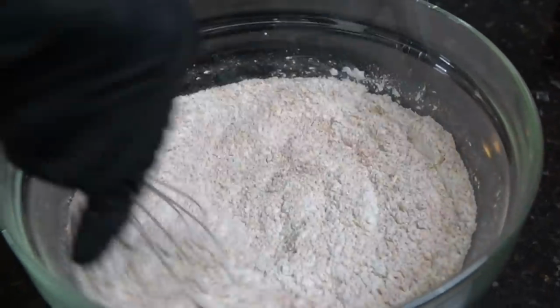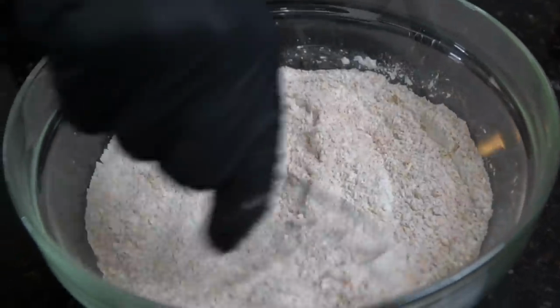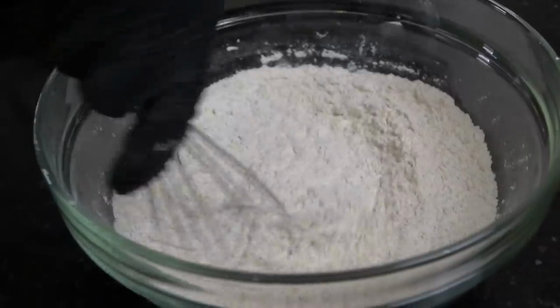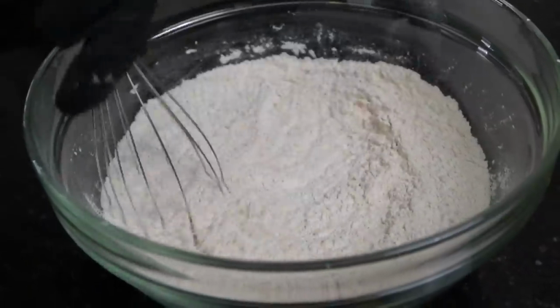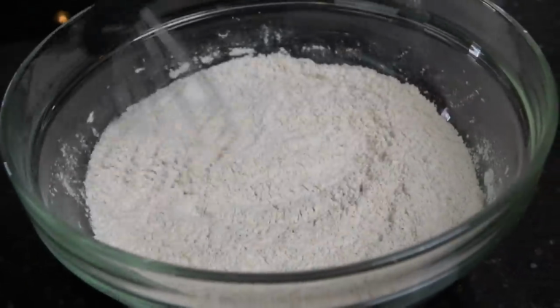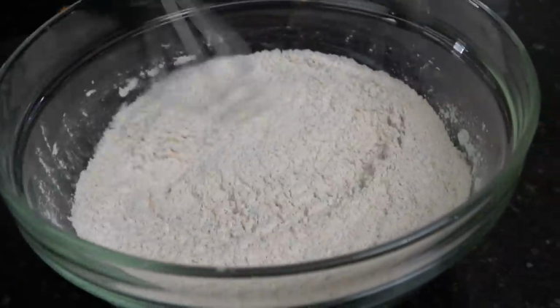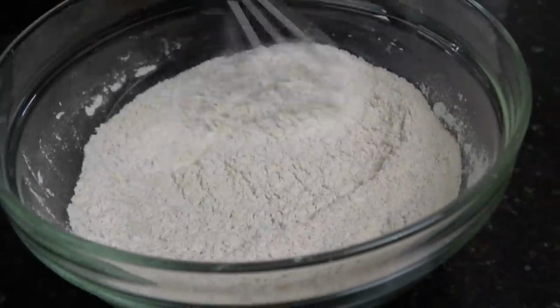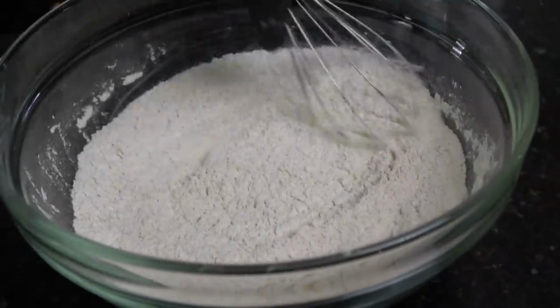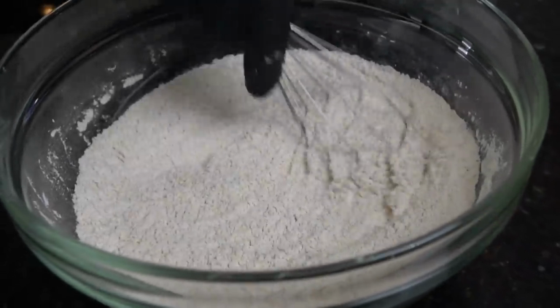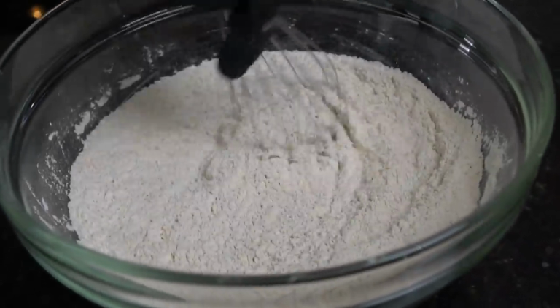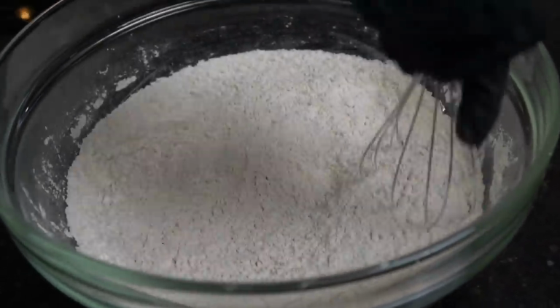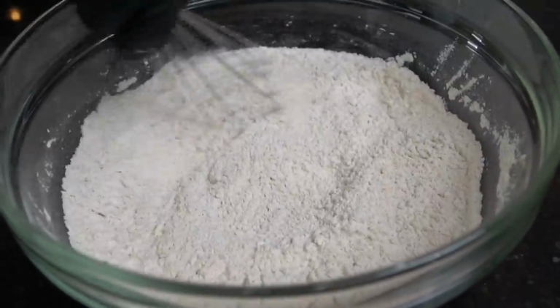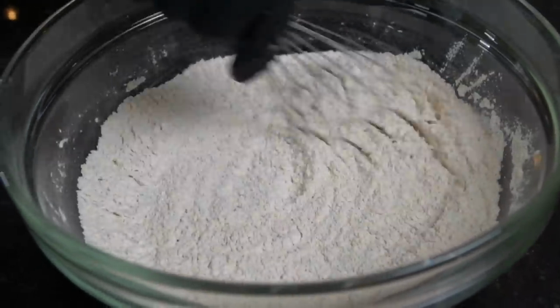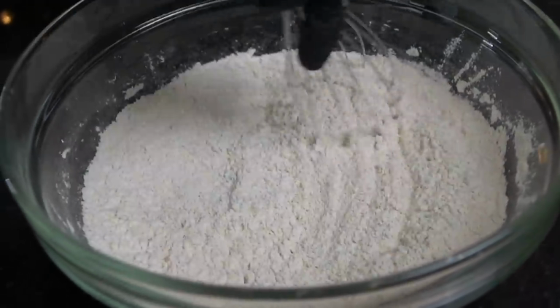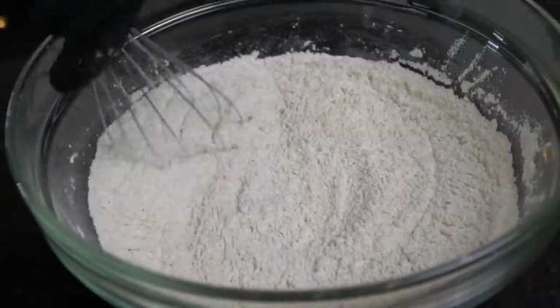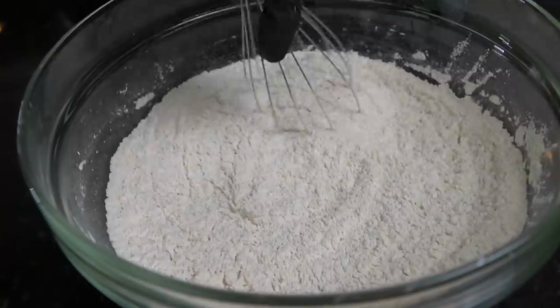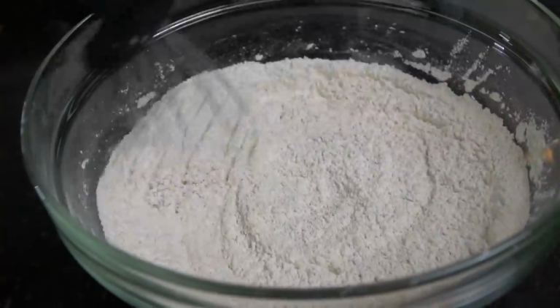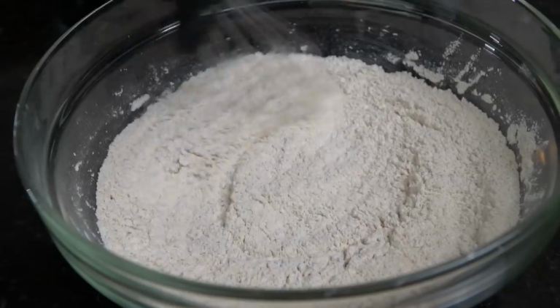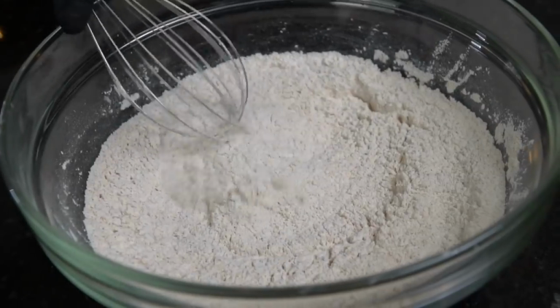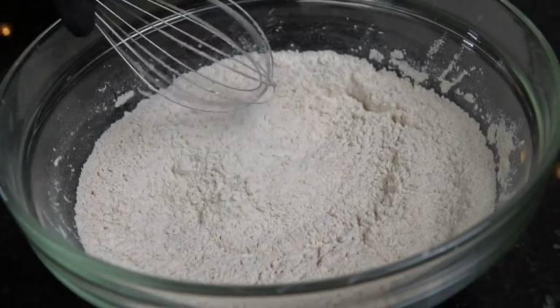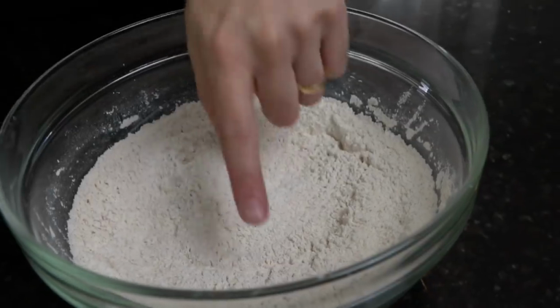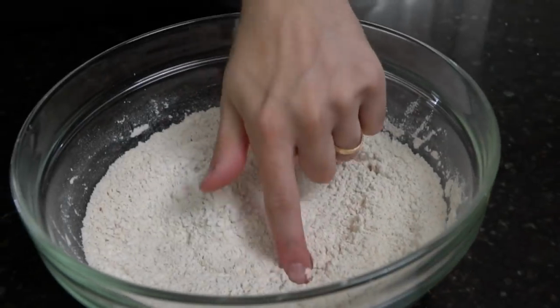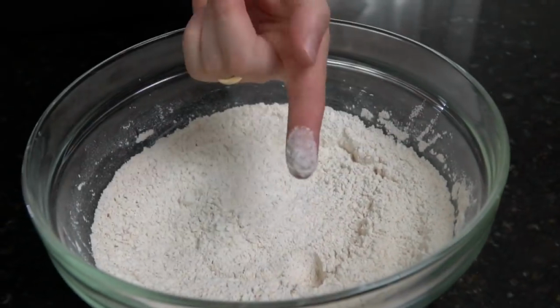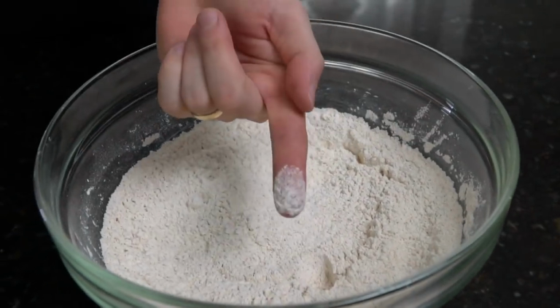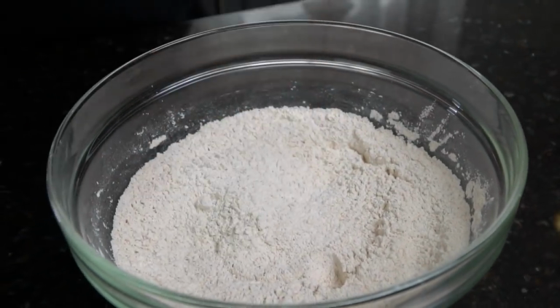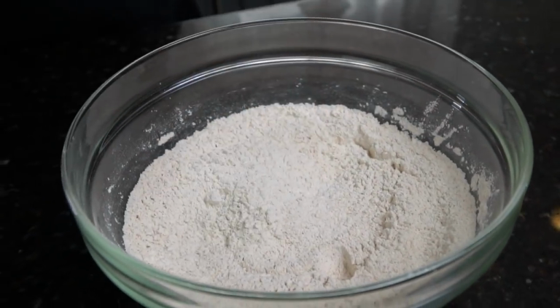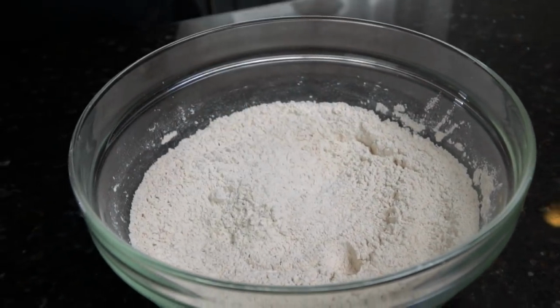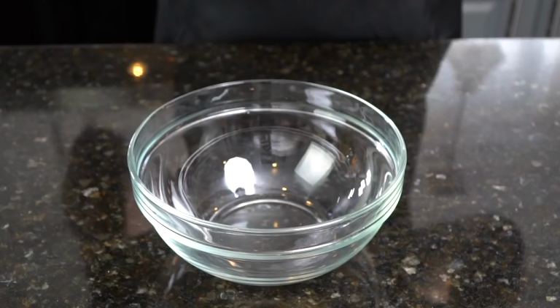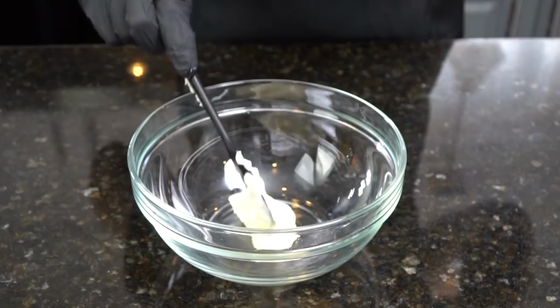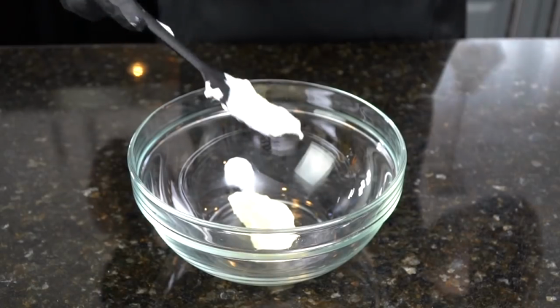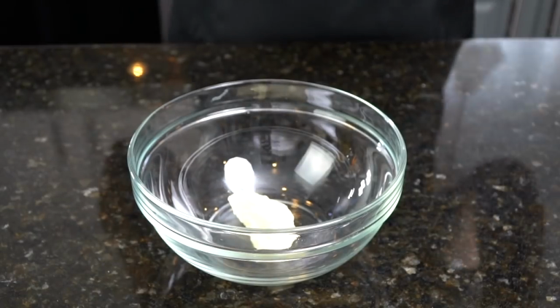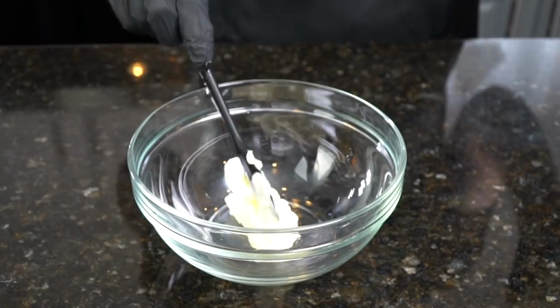I like to taste my flour to ensure that it's seasoned adequately — if you're not tasting it, you're just guessing, and if you're guessing you're usually wrong. Make sure that flour is seasoned adequately.